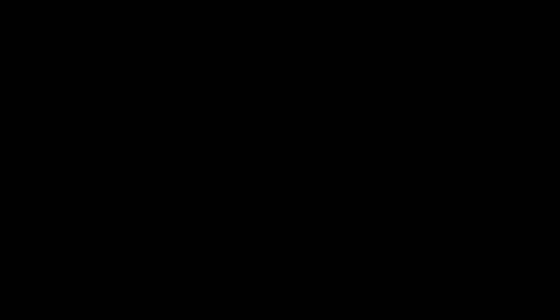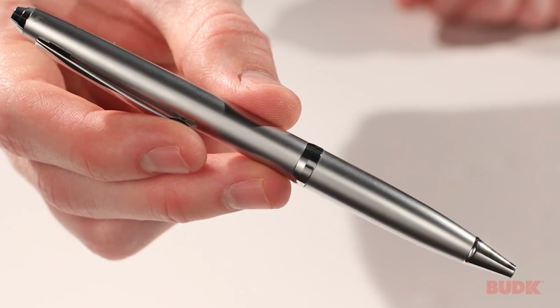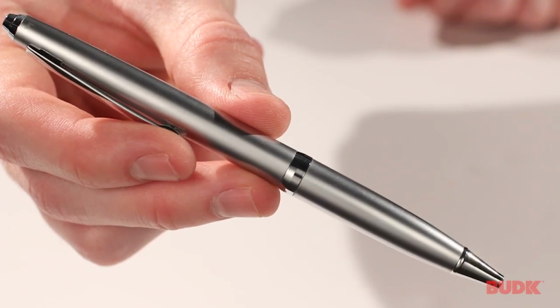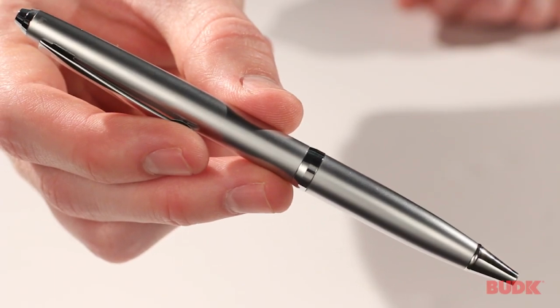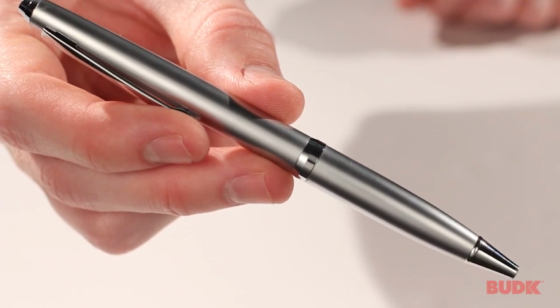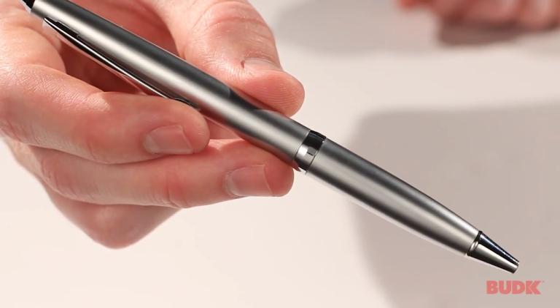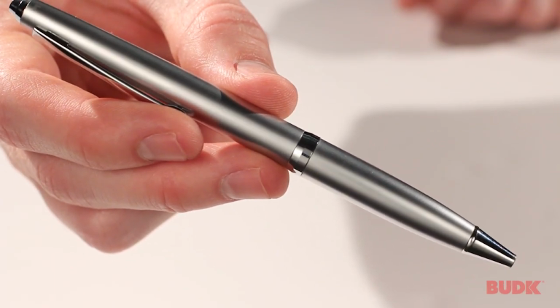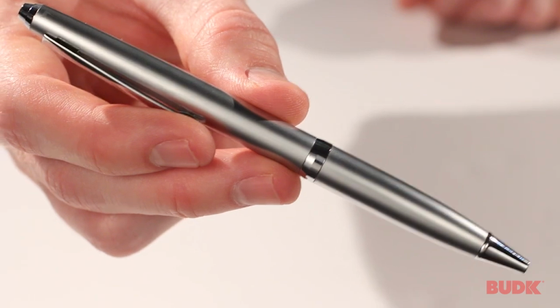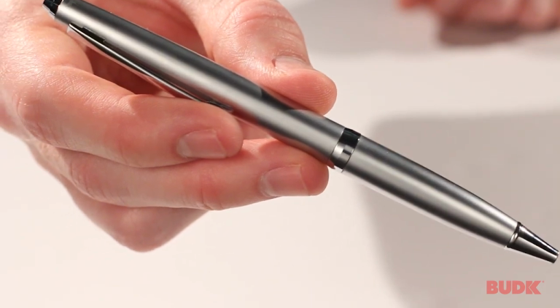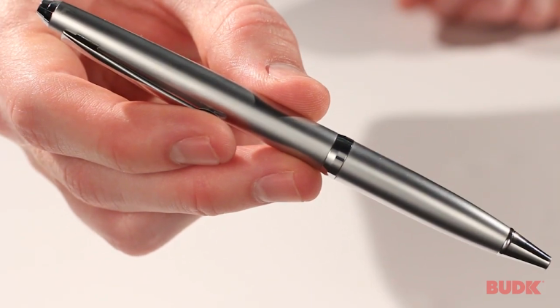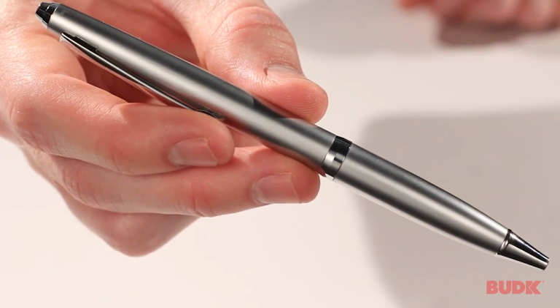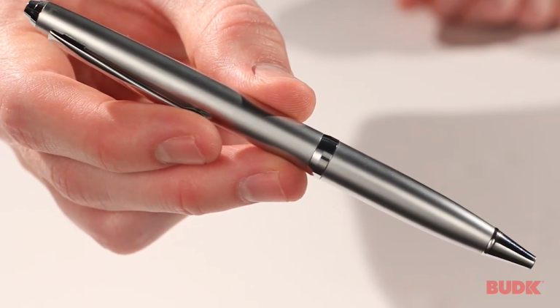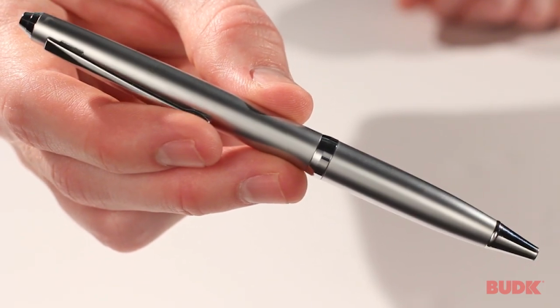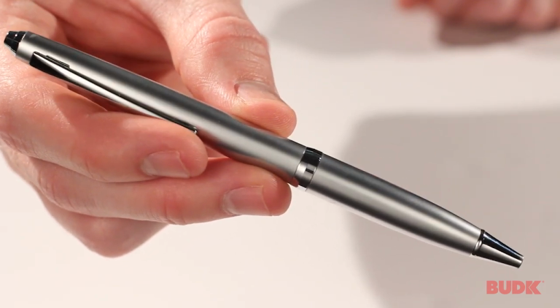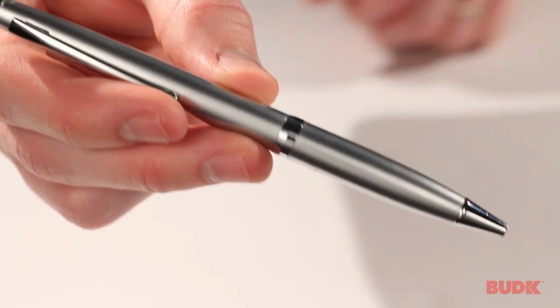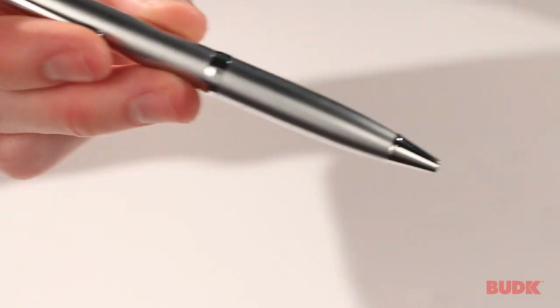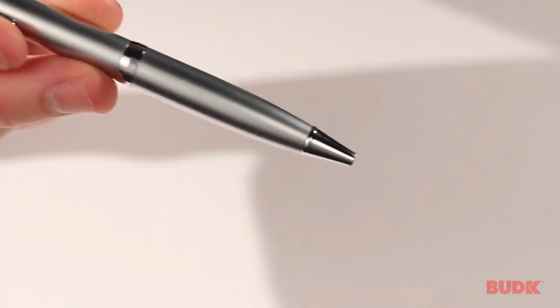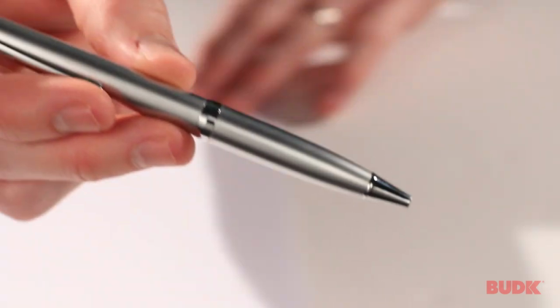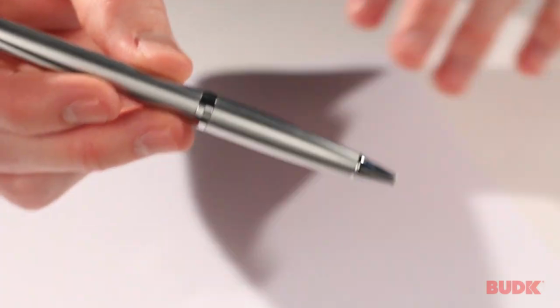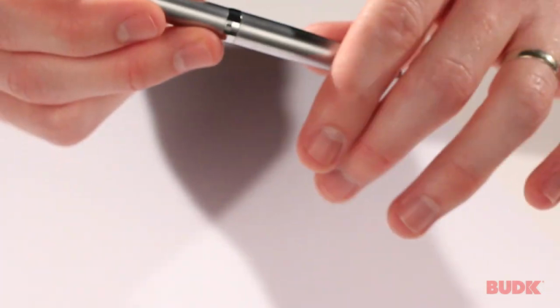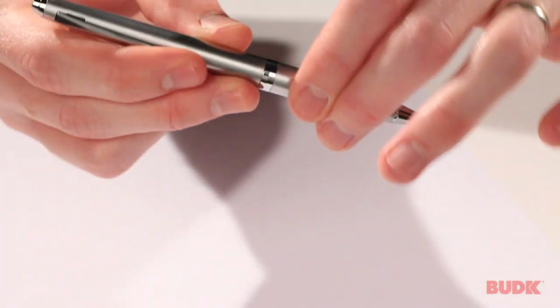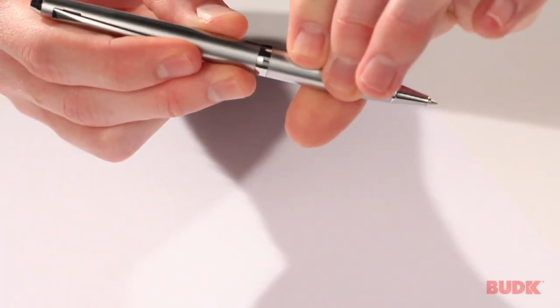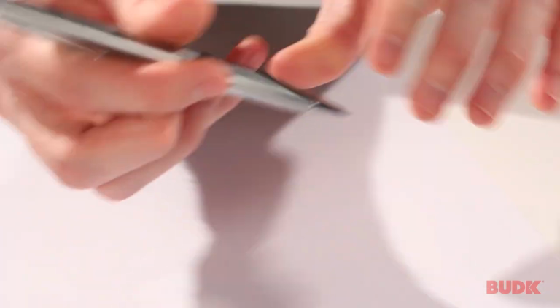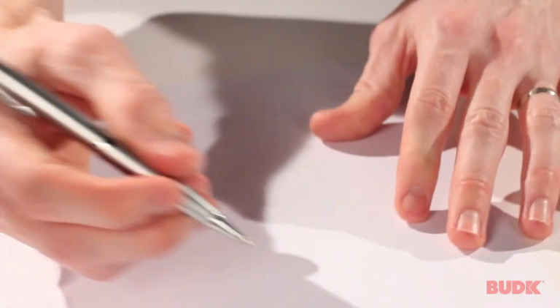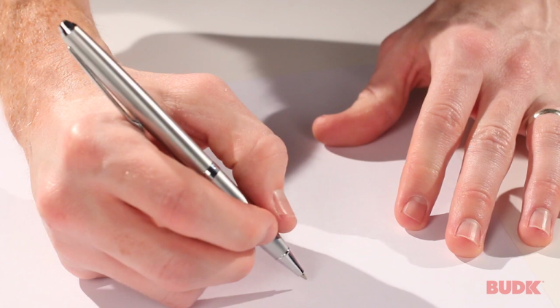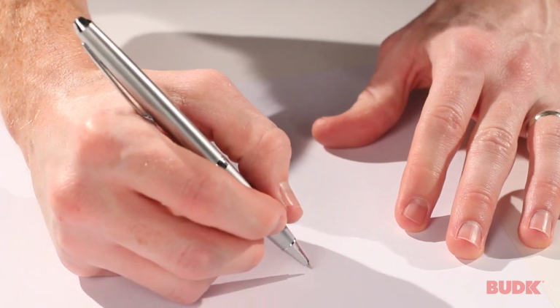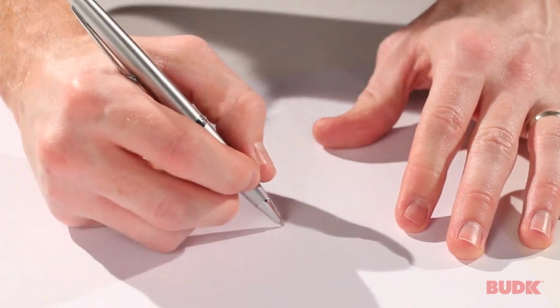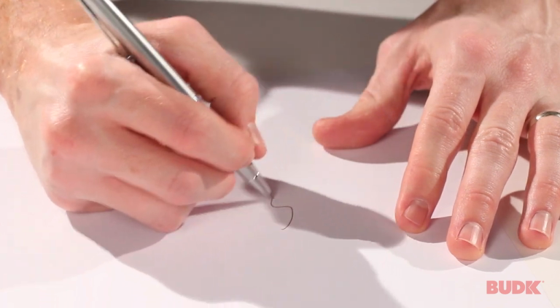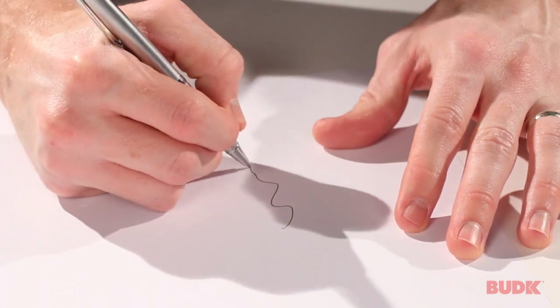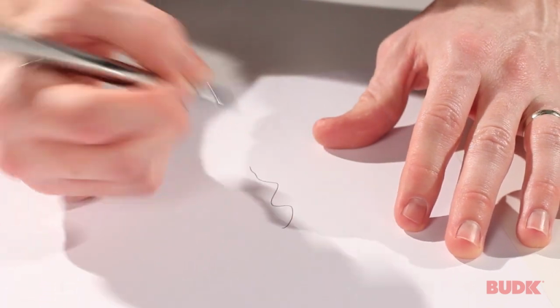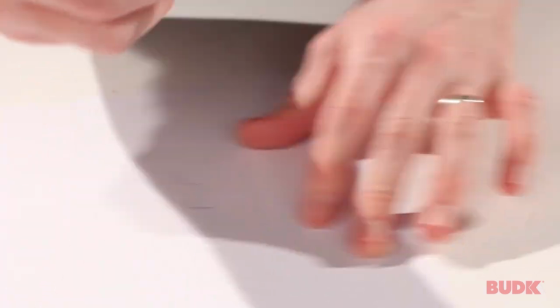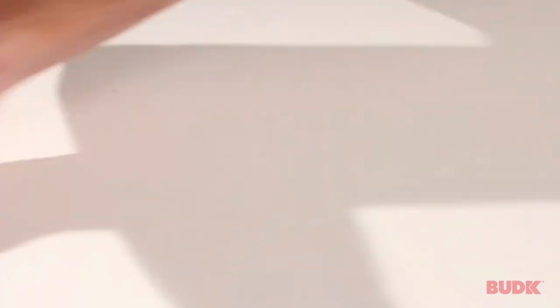This is a silver serrated ink pen. It's a classic looking ink pen that is actually fully functional. You just twist it in the middle to open it, and you can see it even writes.